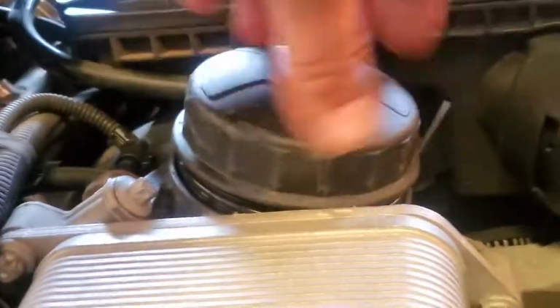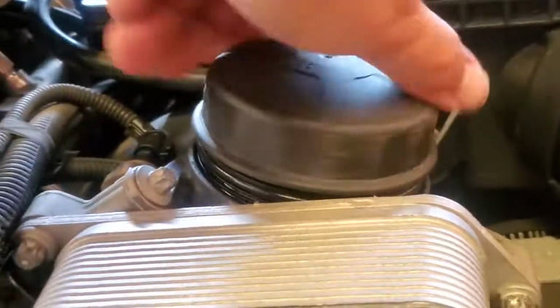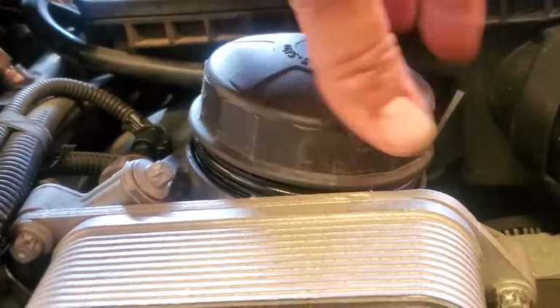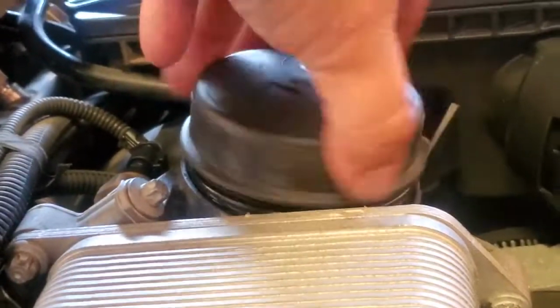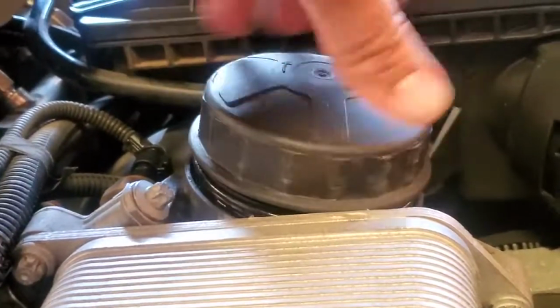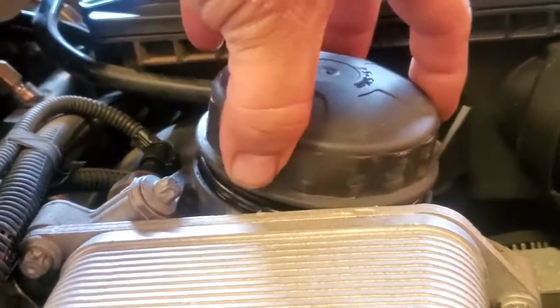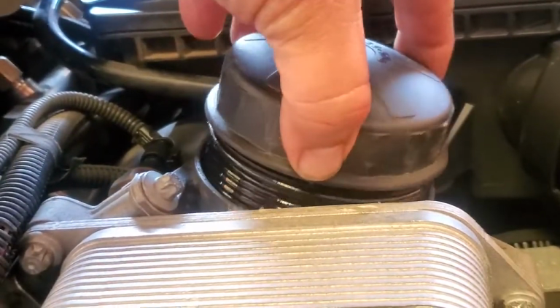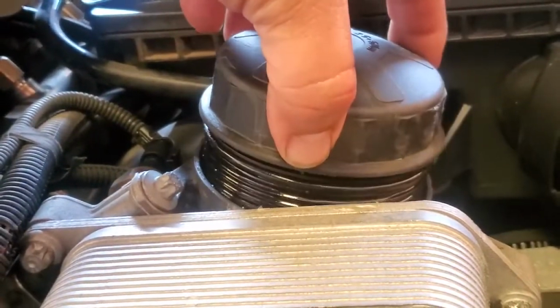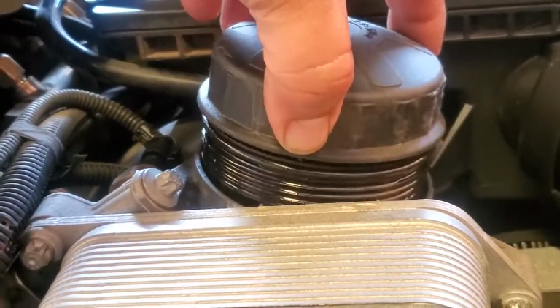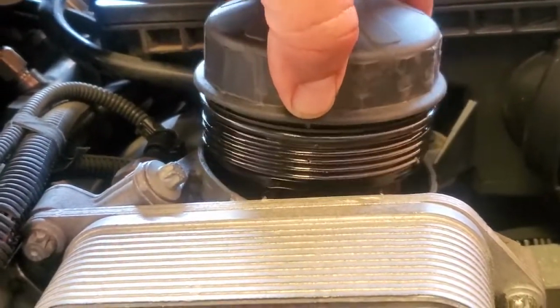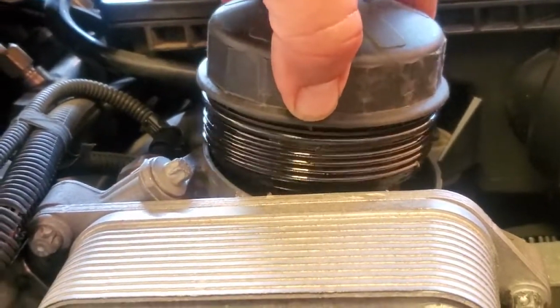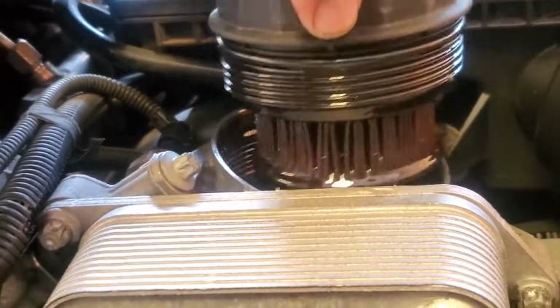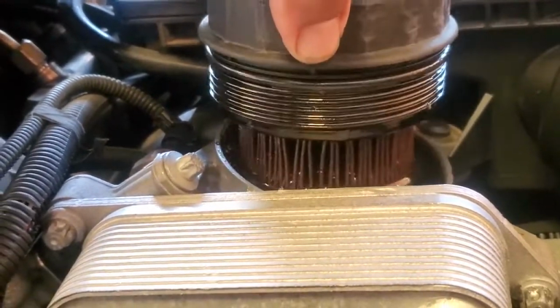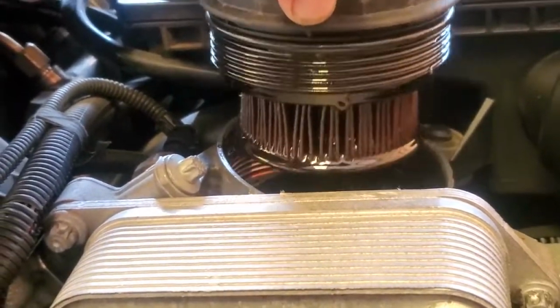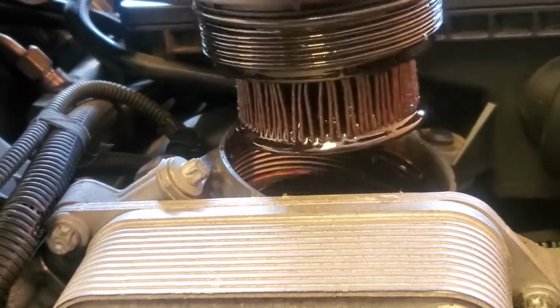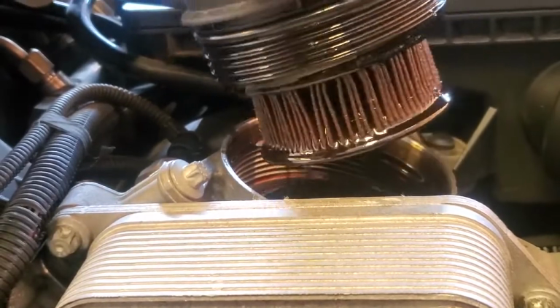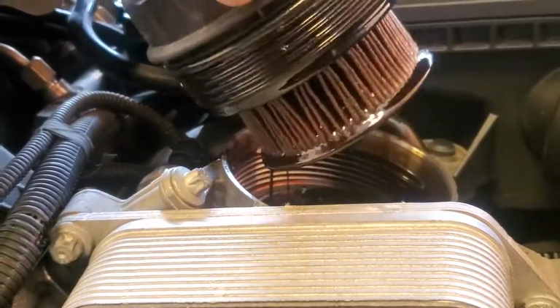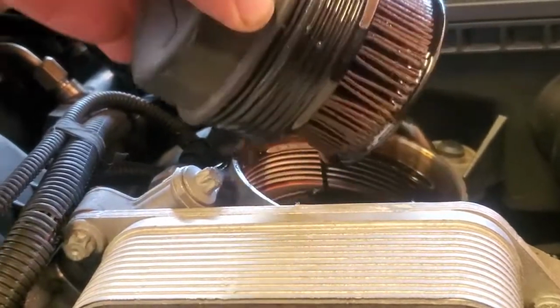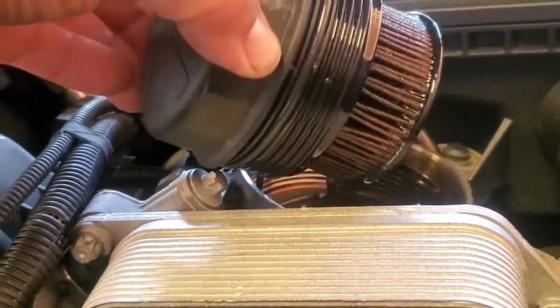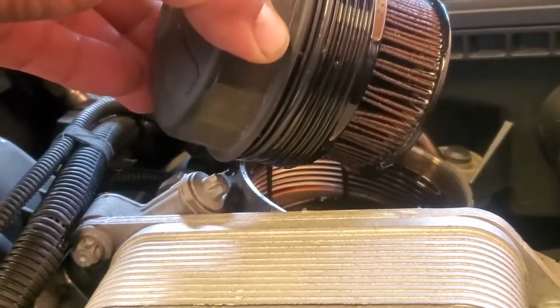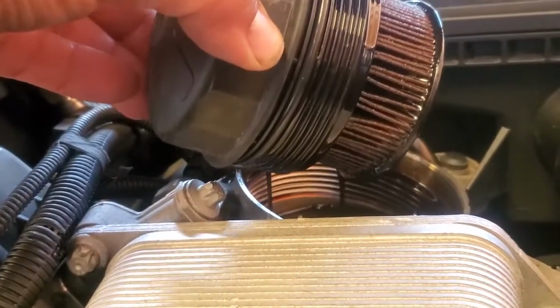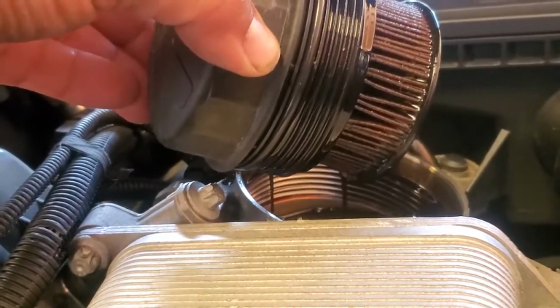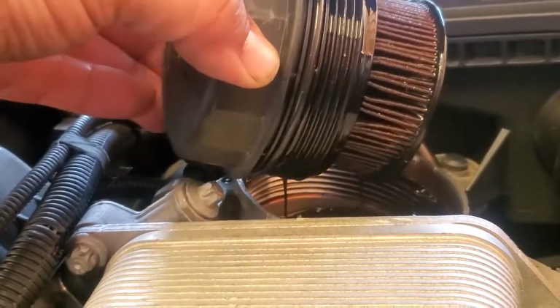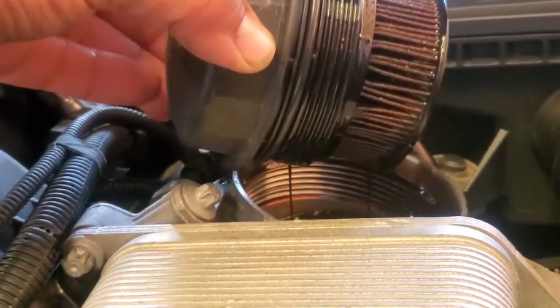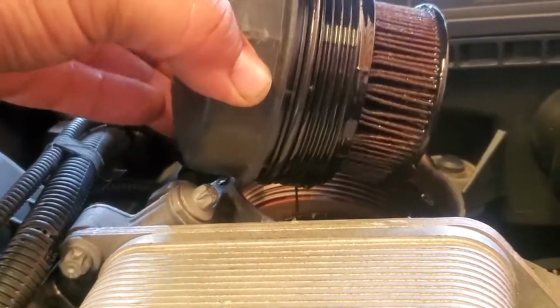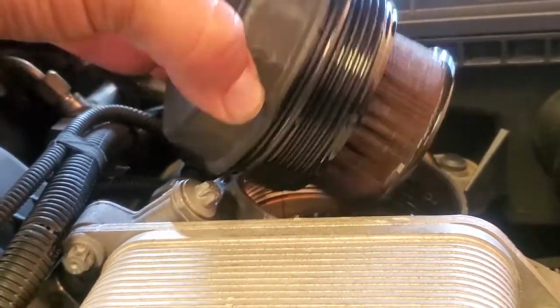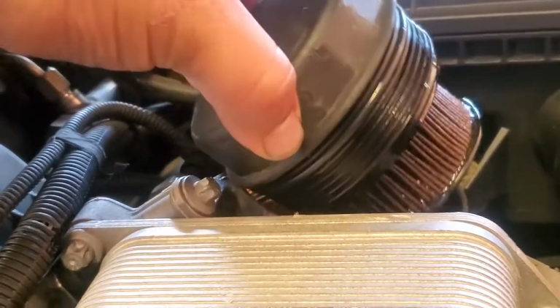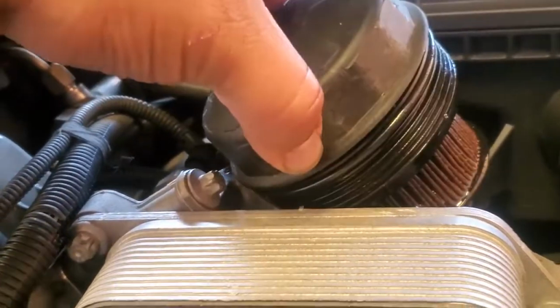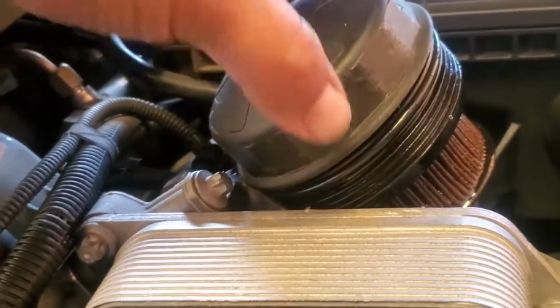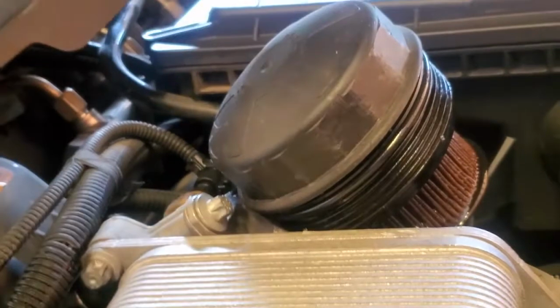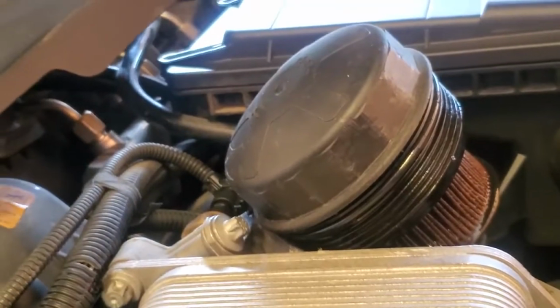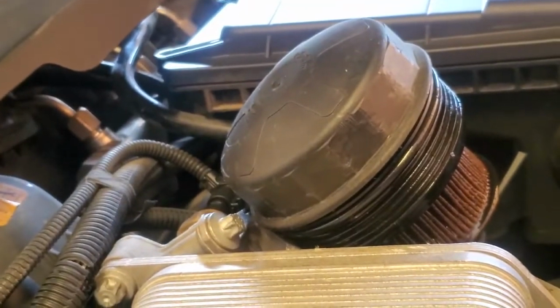Alright, and there it is — a nice pool of oil. You can hear it draining.